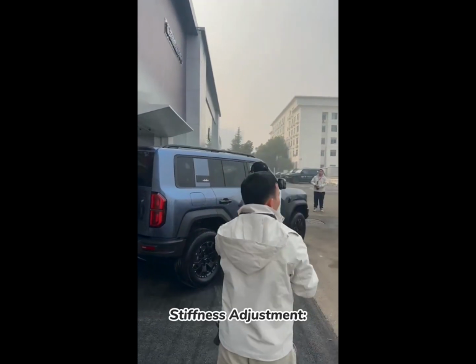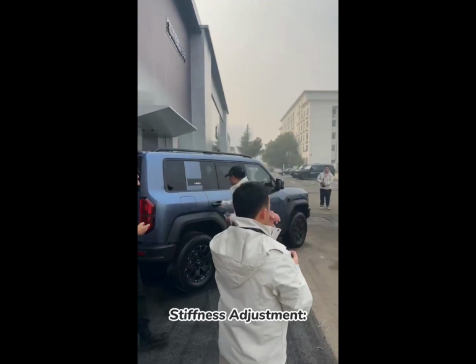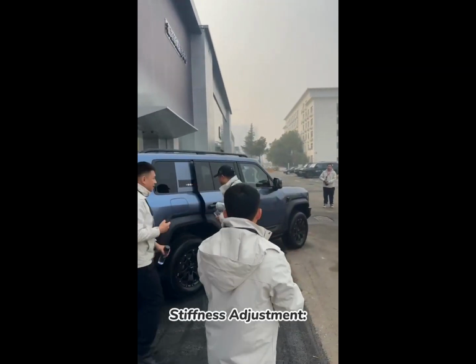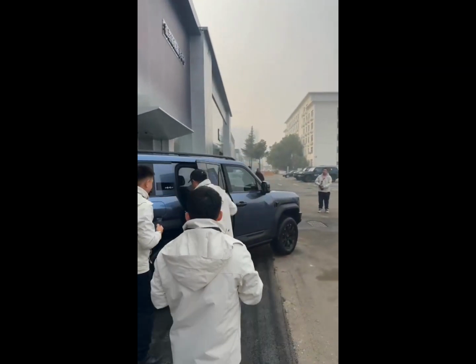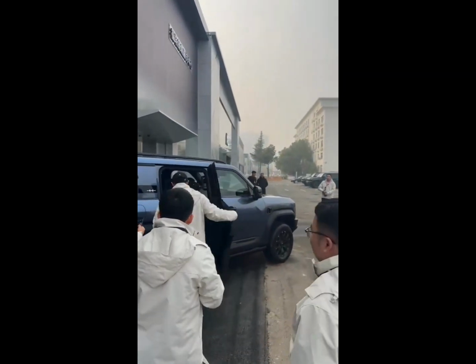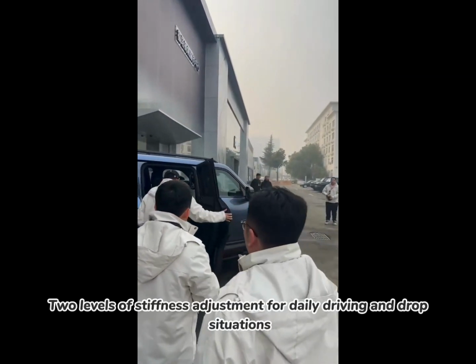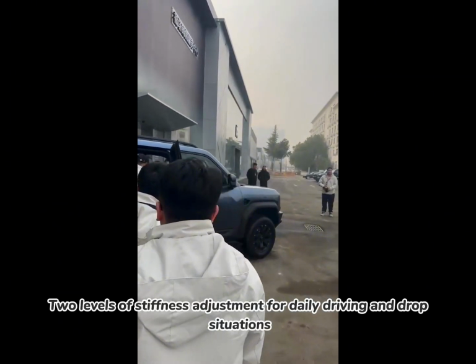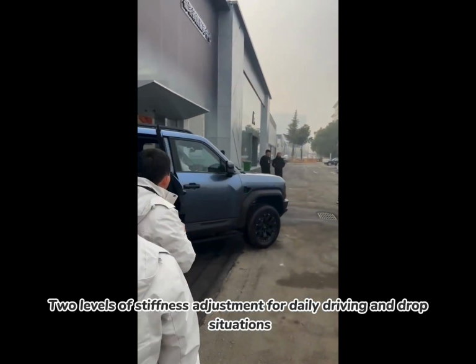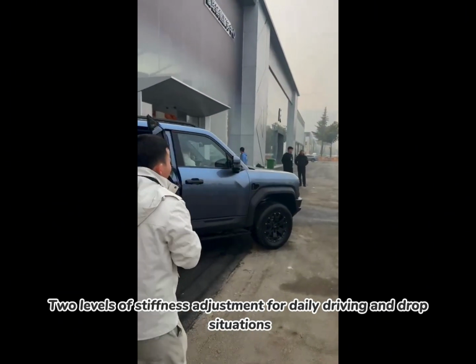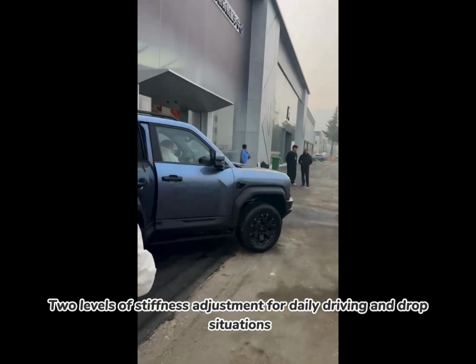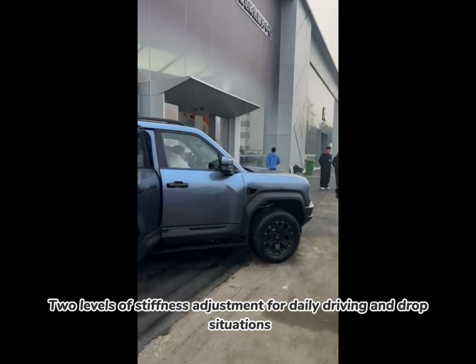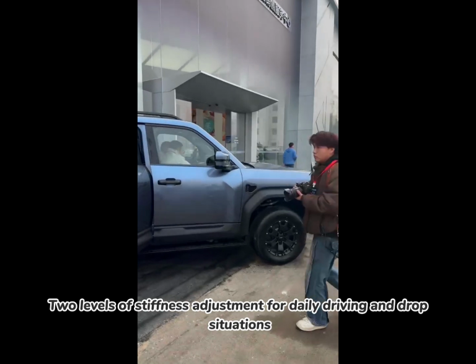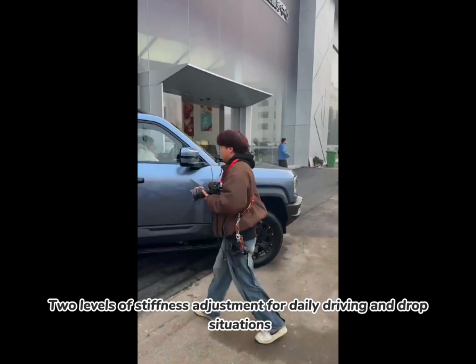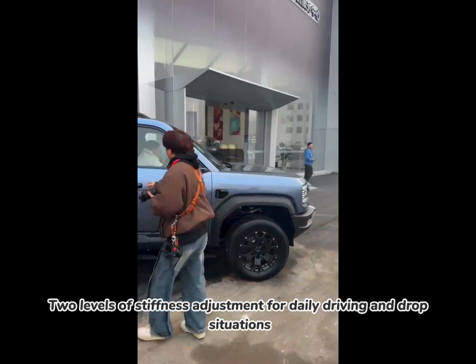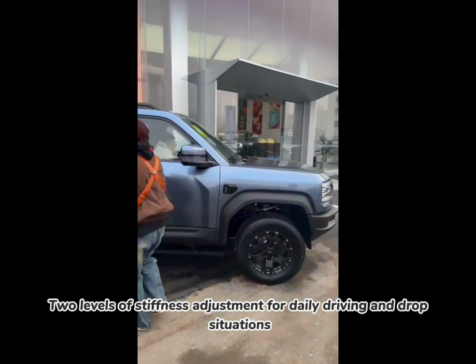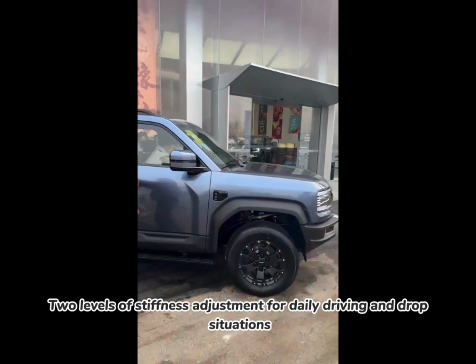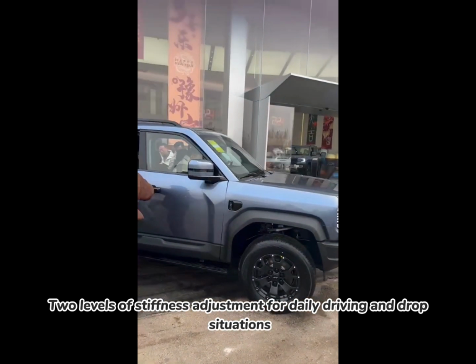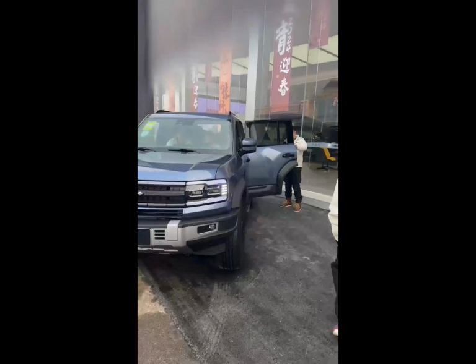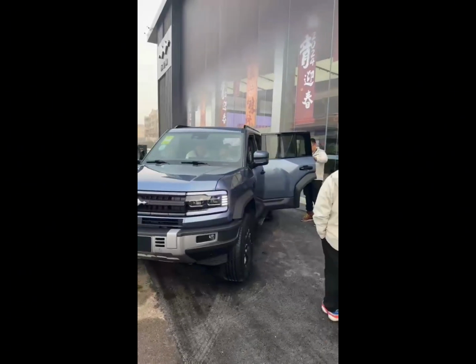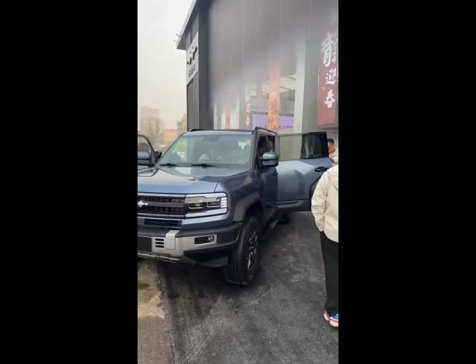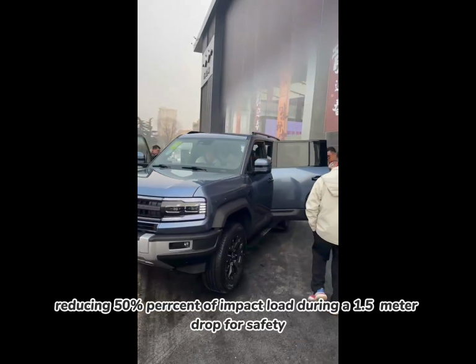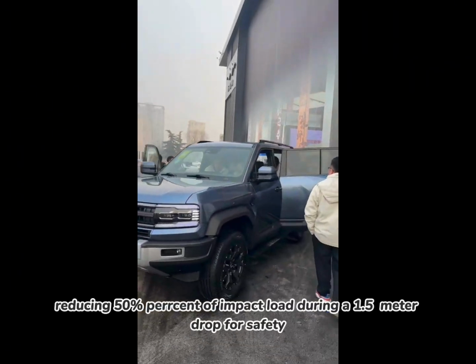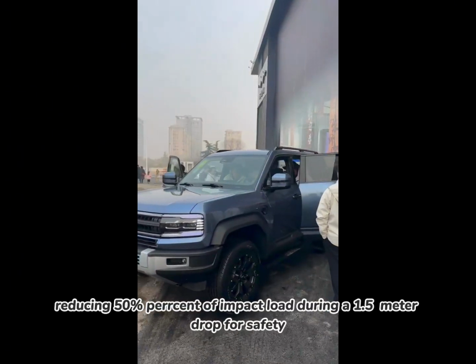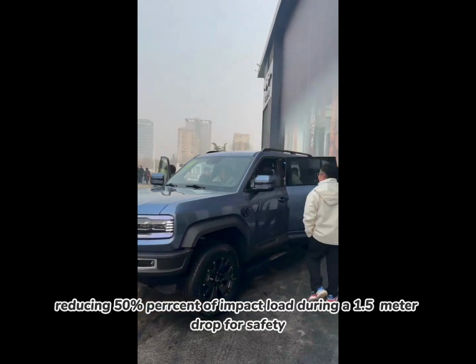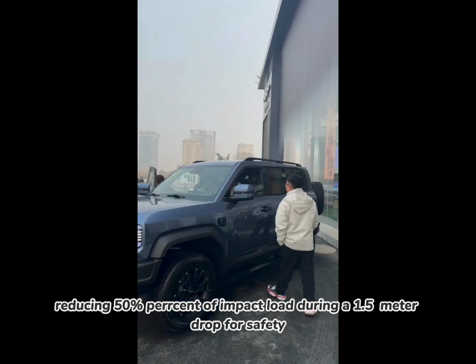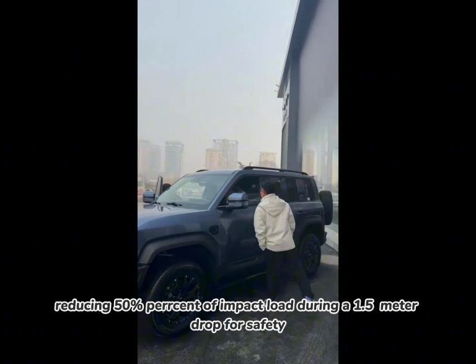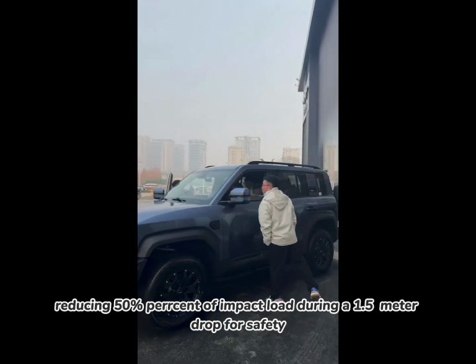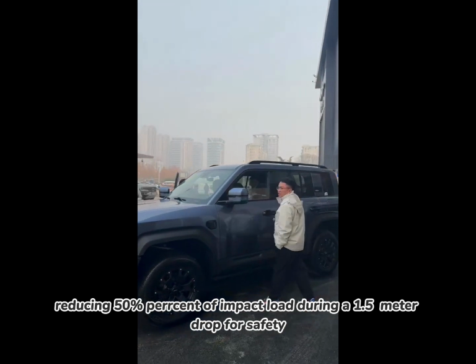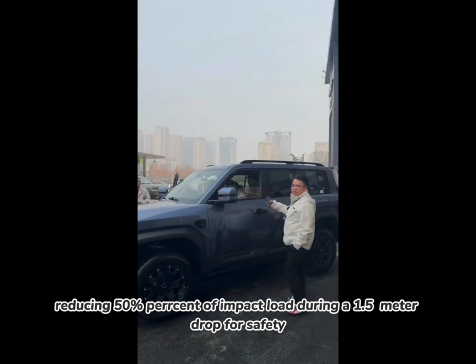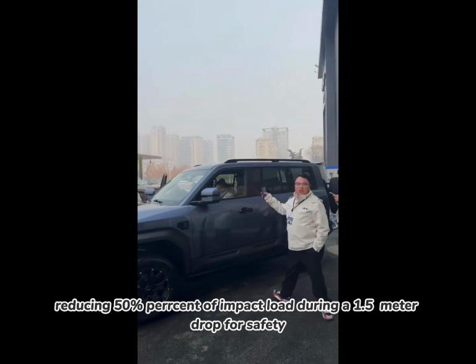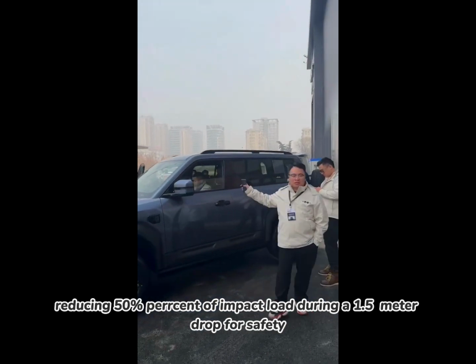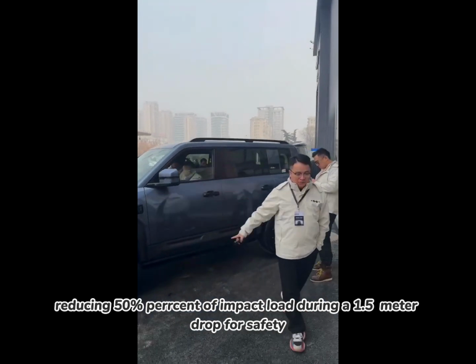Stiffness adjustment. Two levels of stiffness adjustment are available for daily driving and drop situations, reducing 50% of impact load during a 1.5-meter drop for safety.